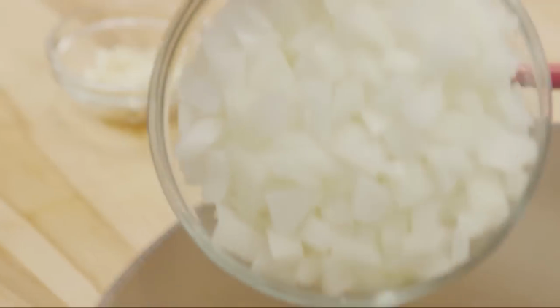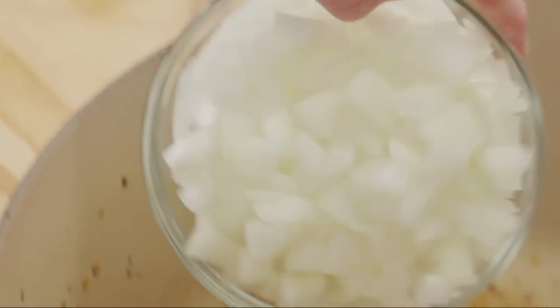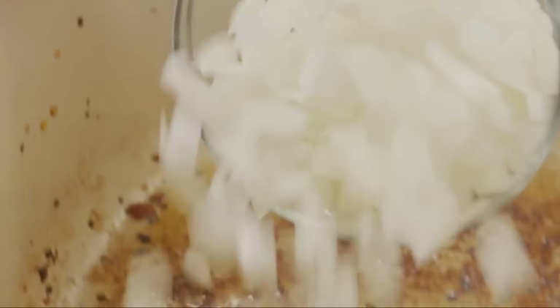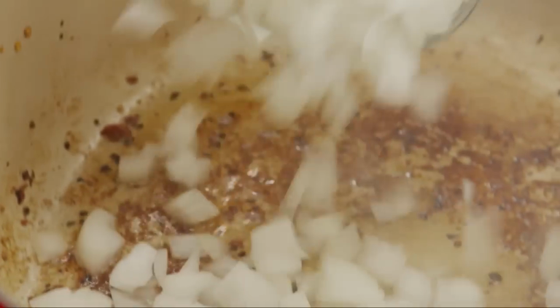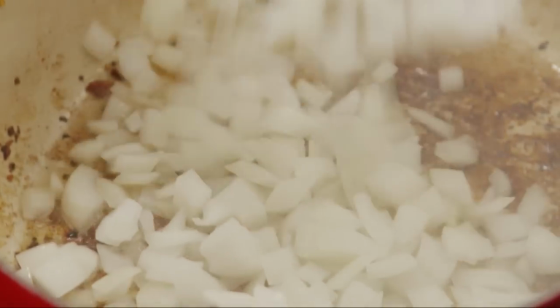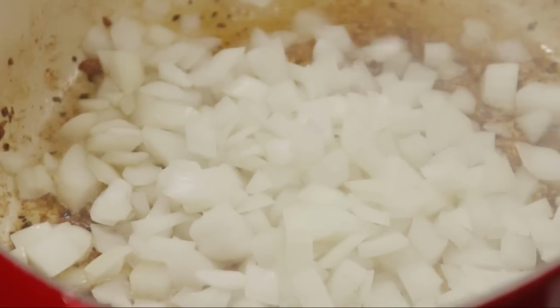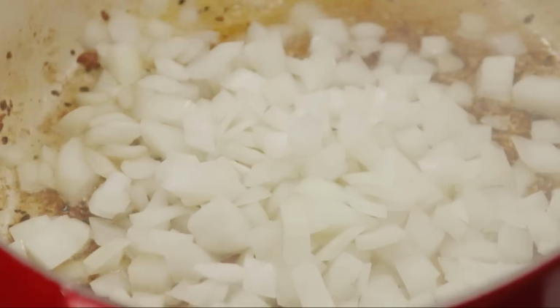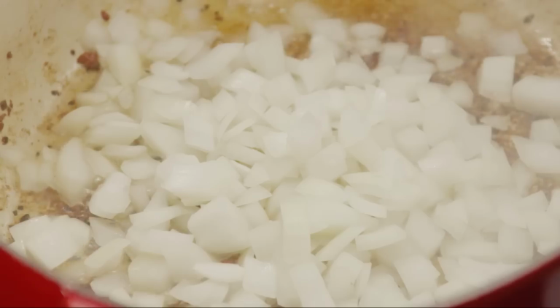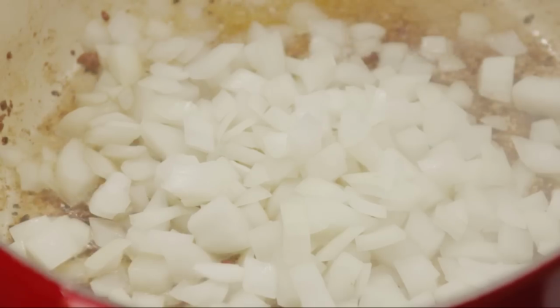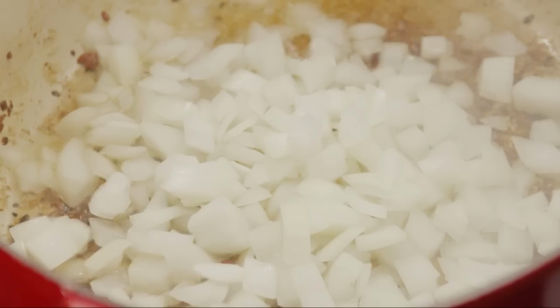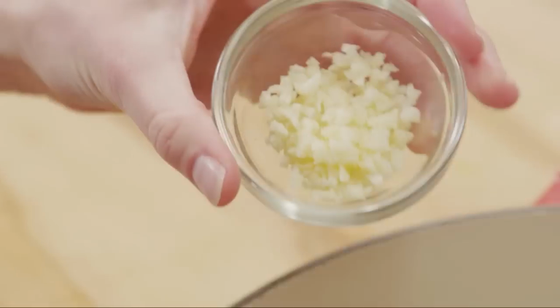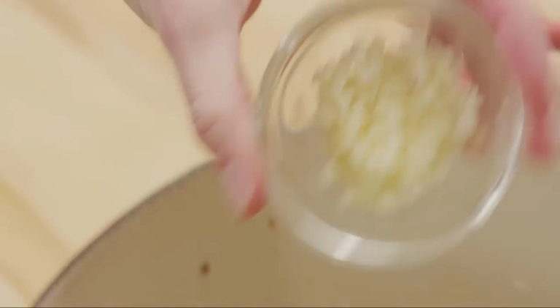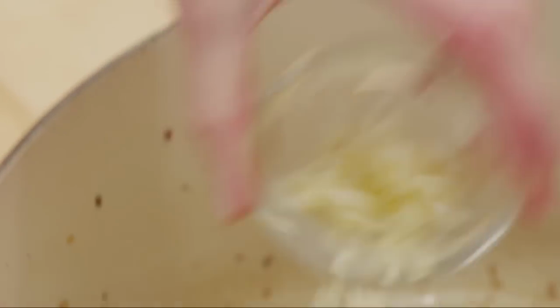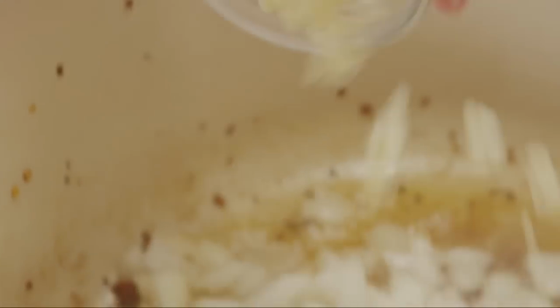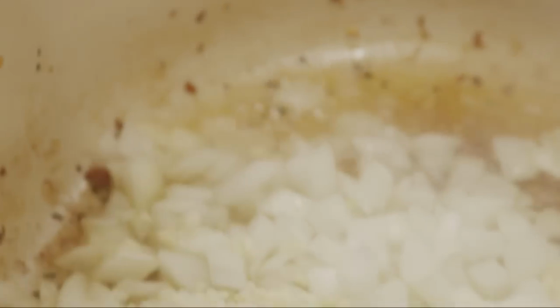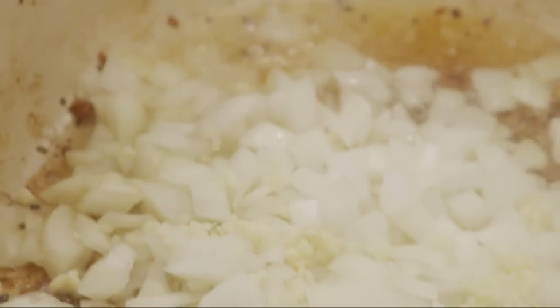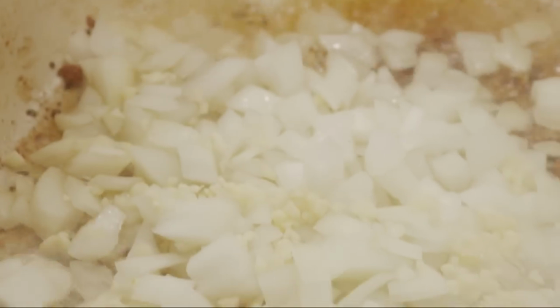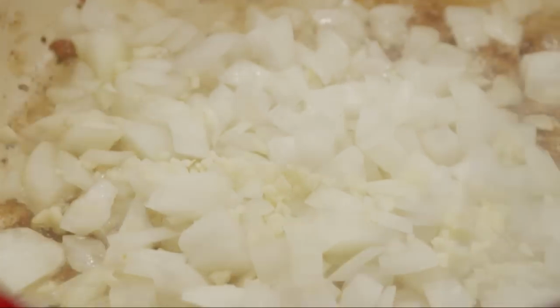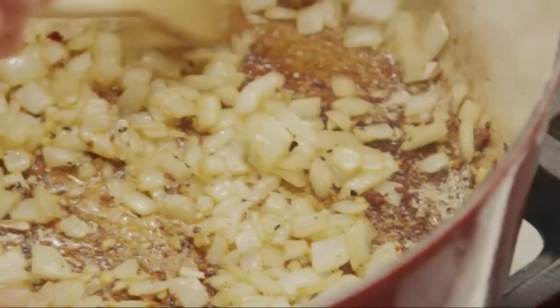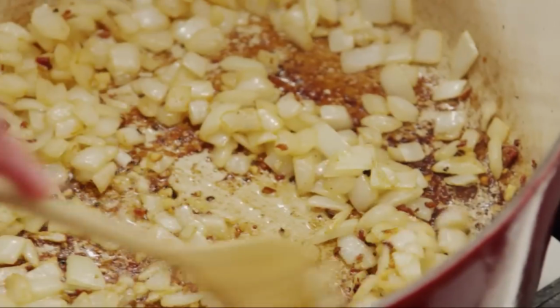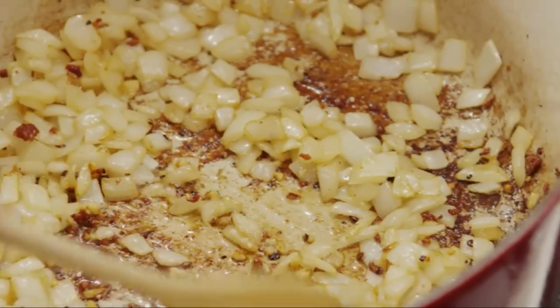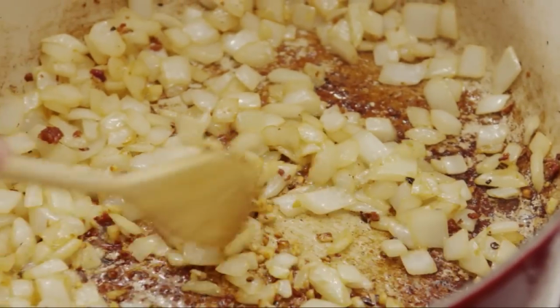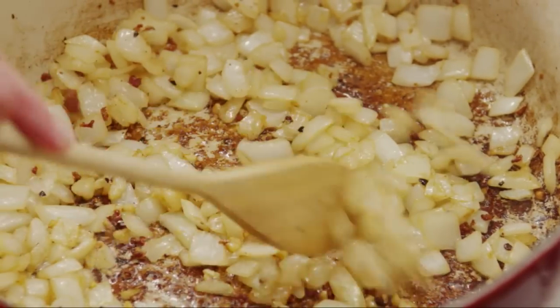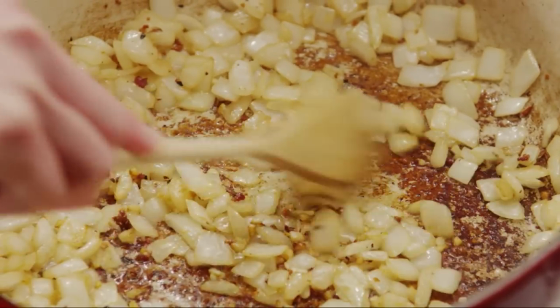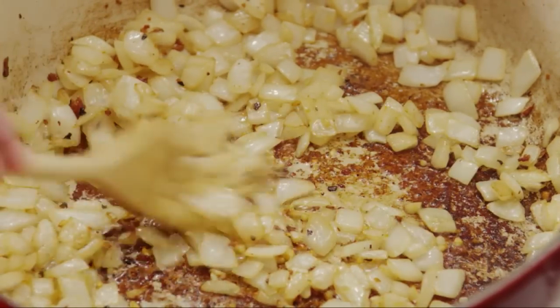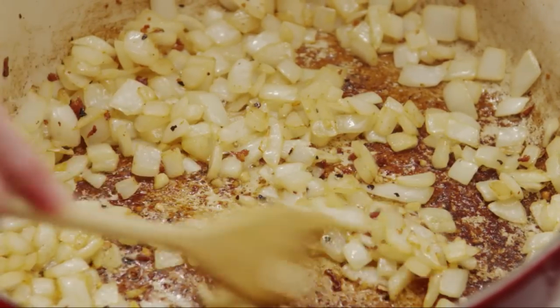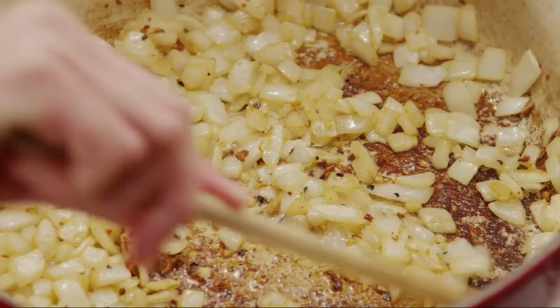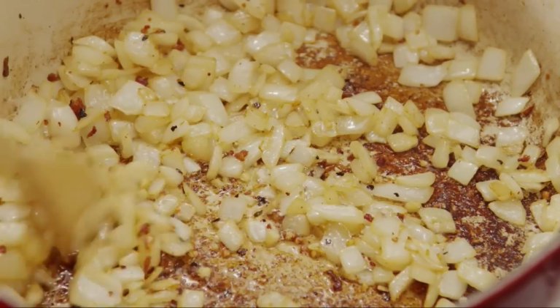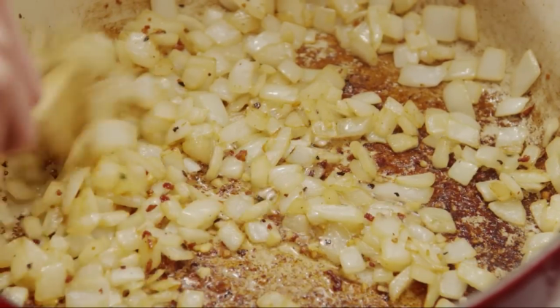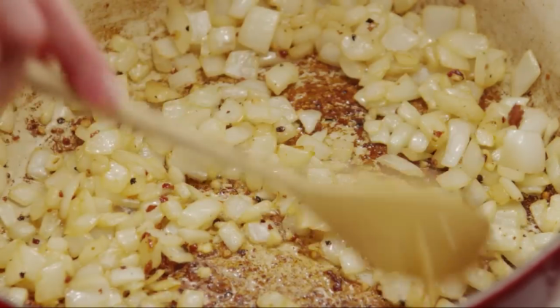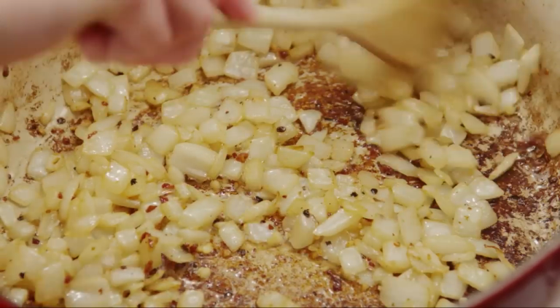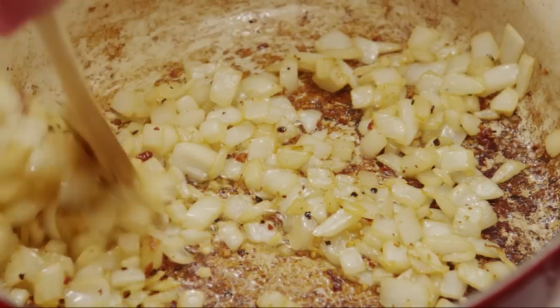Next, add one large diced onion and one tablespoon of minced garlic. Cook until the onions are soft and translucent, stirring occasionally, about five minutes.